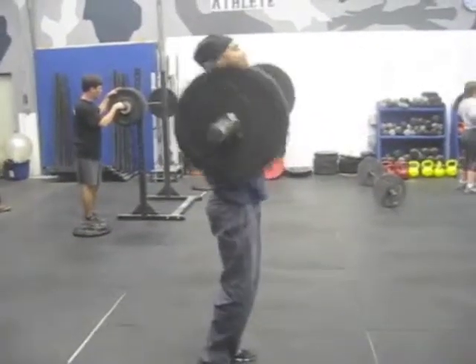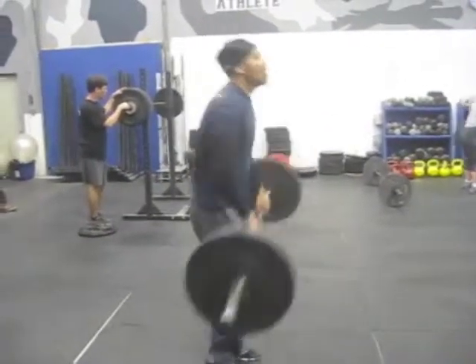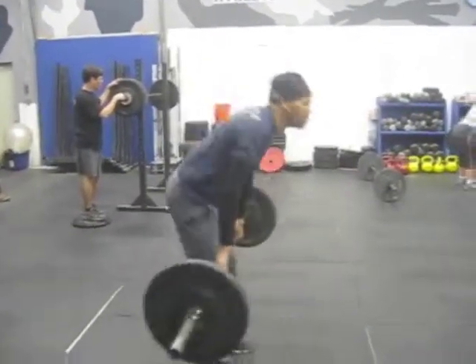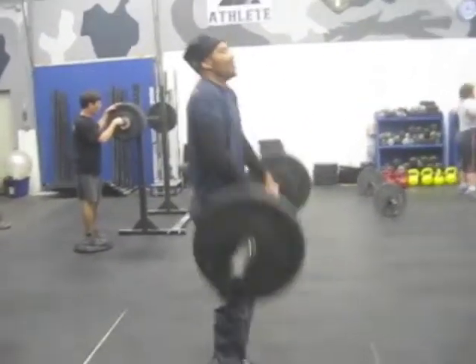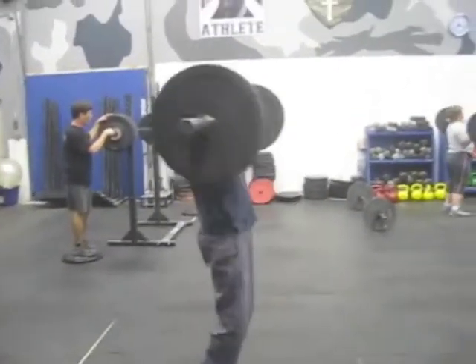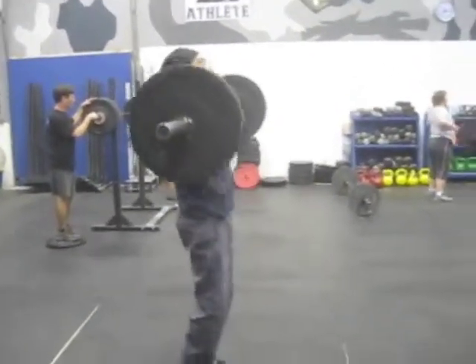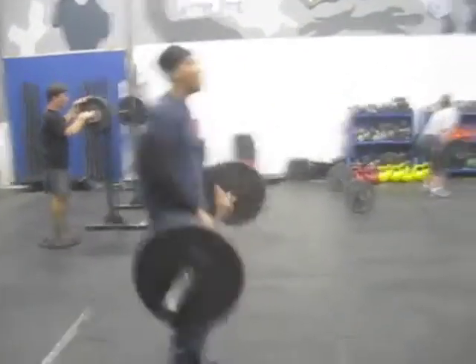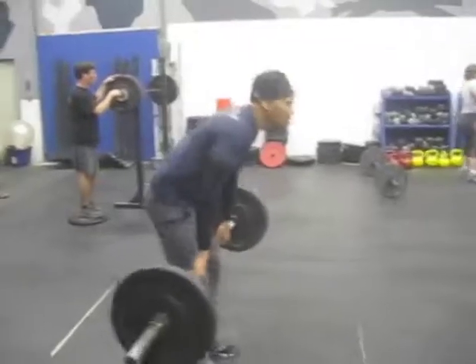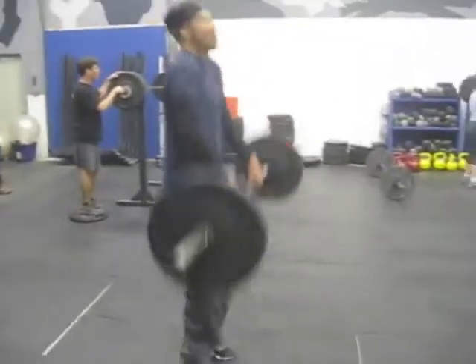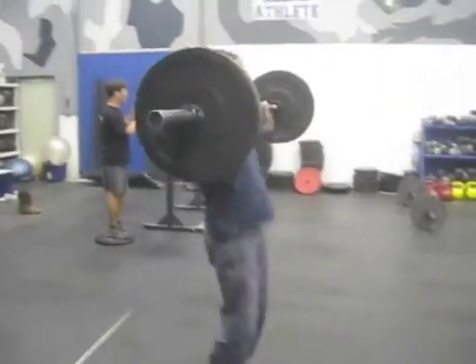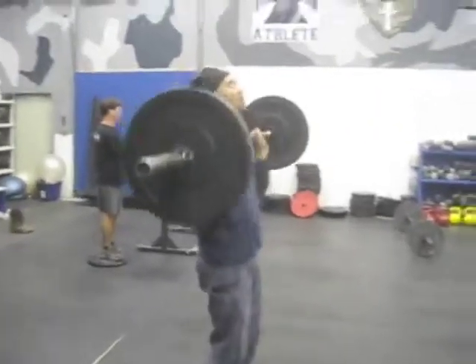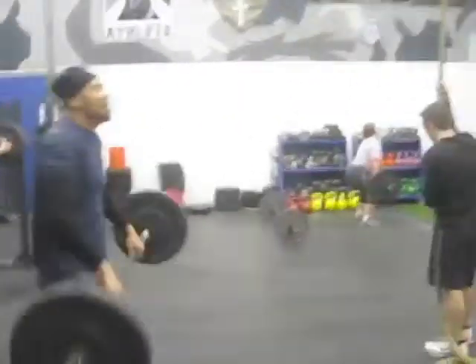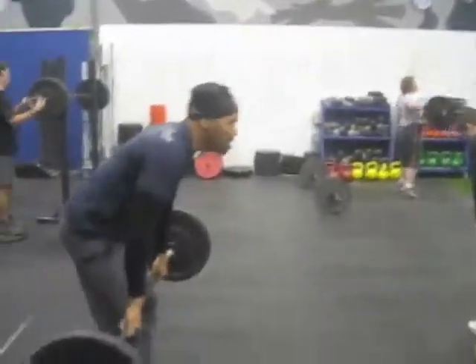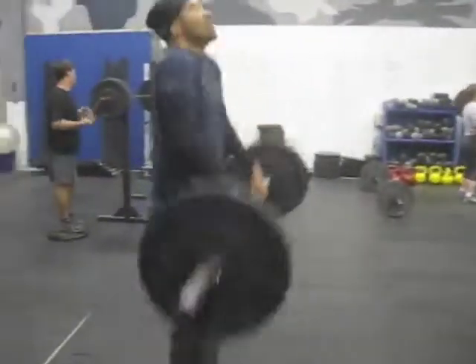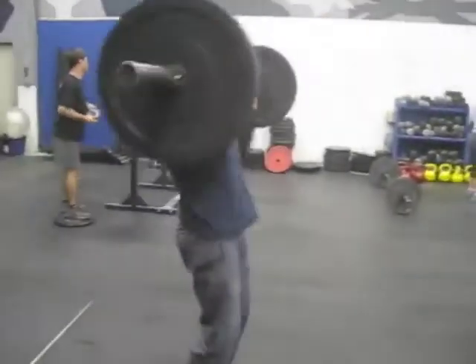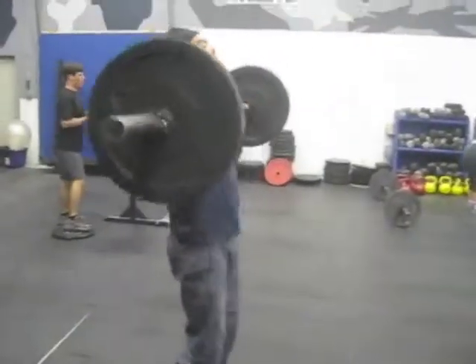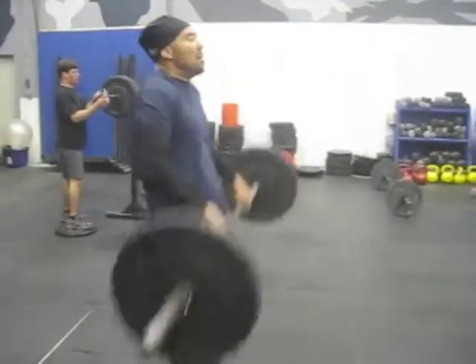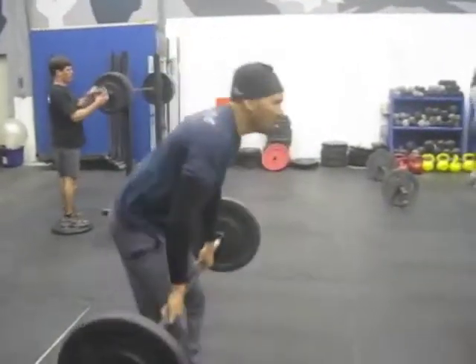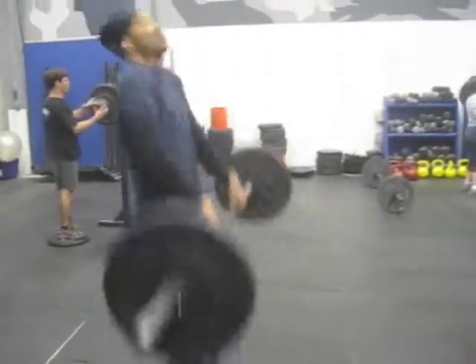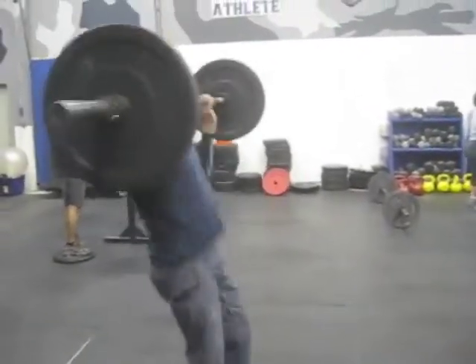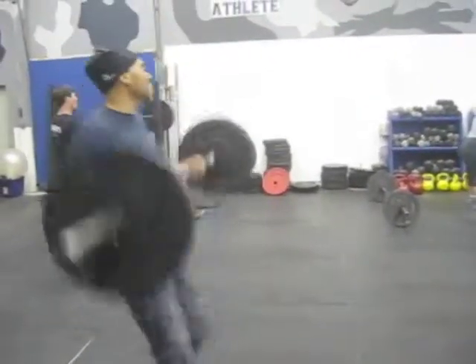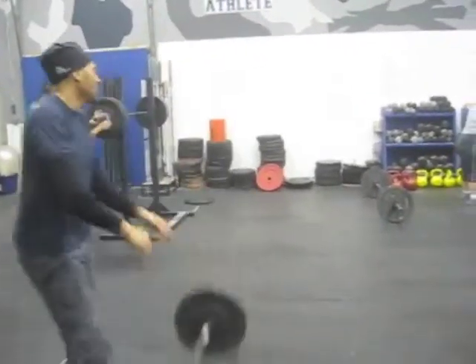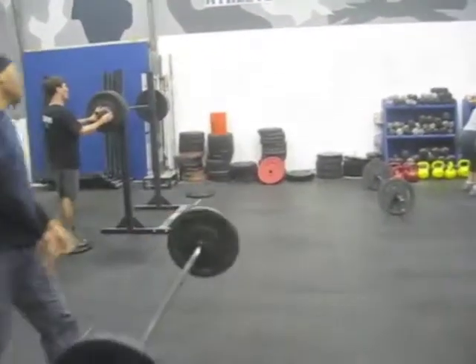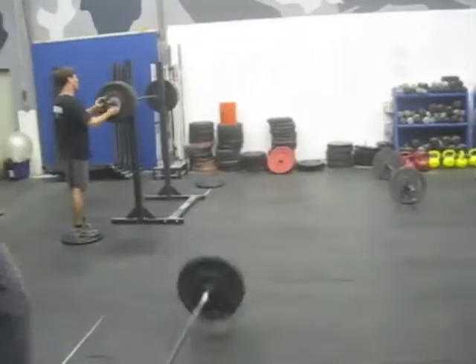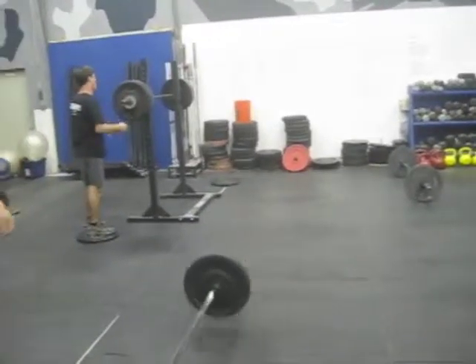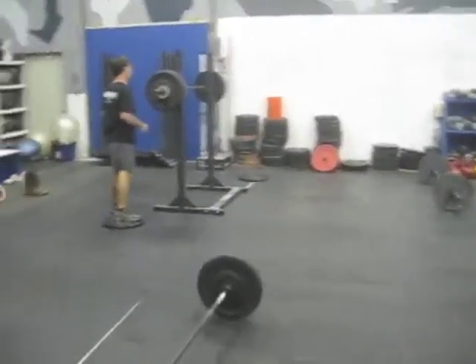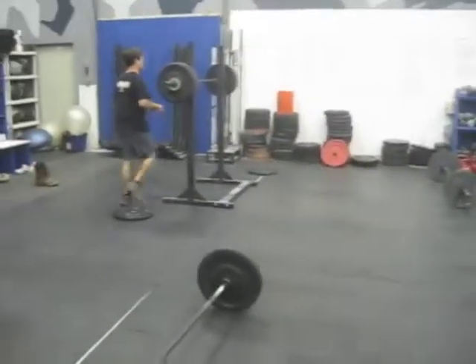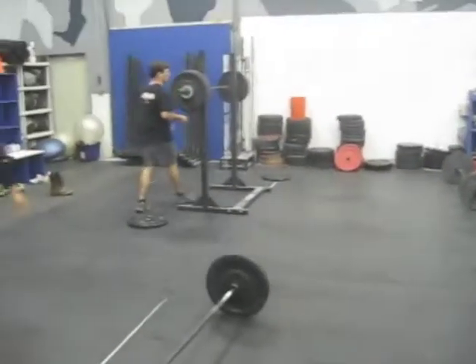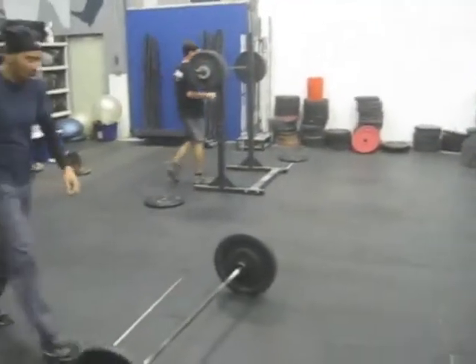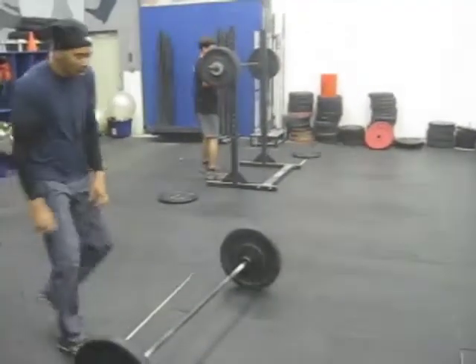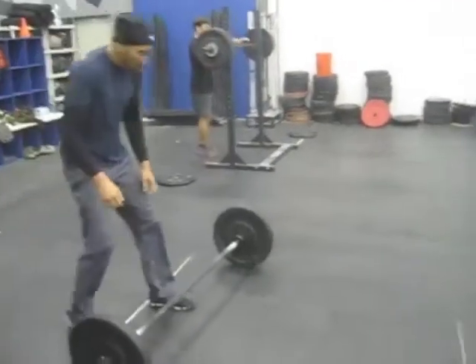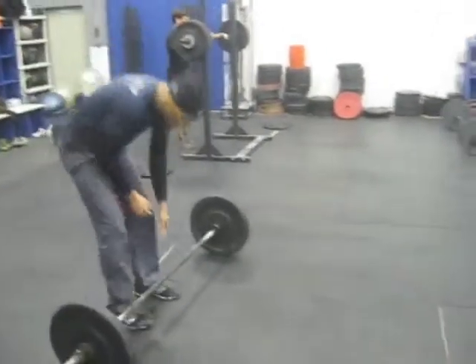So we got barbell complex, sled push, and rope climb. Barbell complex is at 75 pounds for guys. Couple breaths and go.